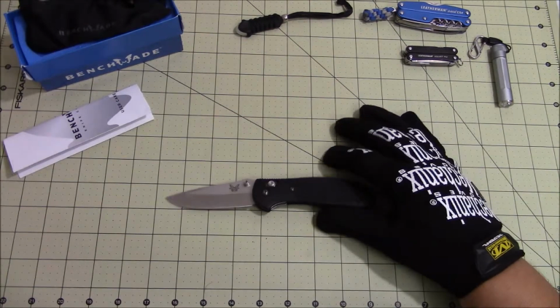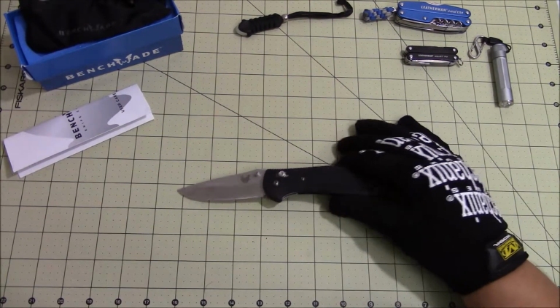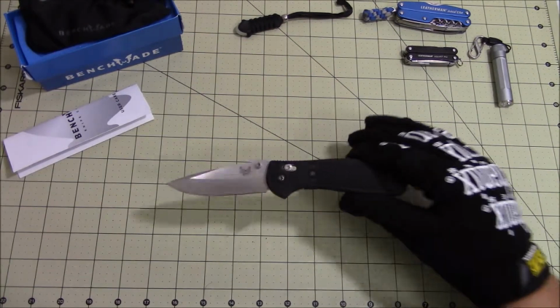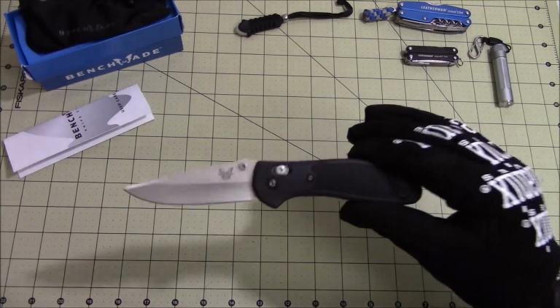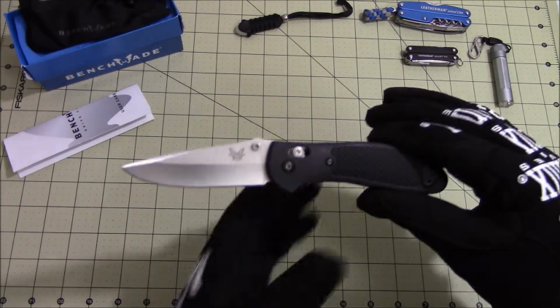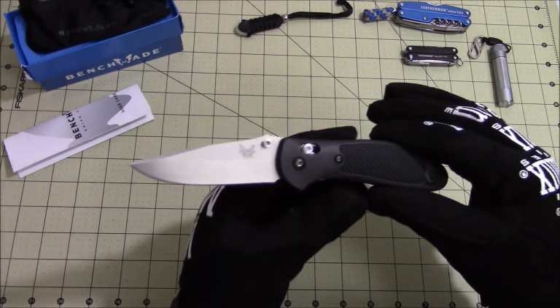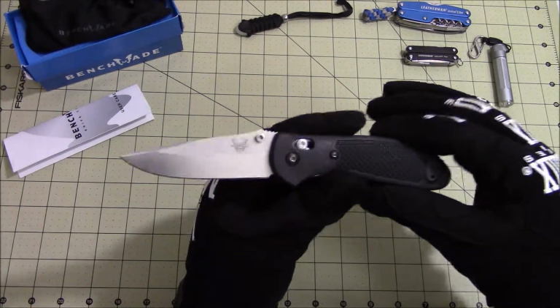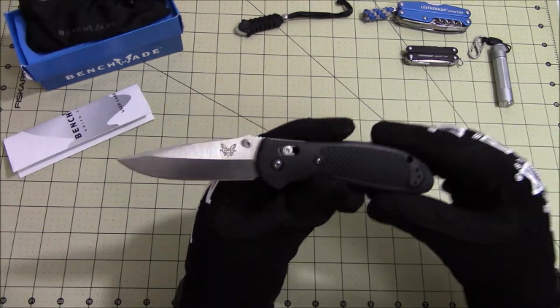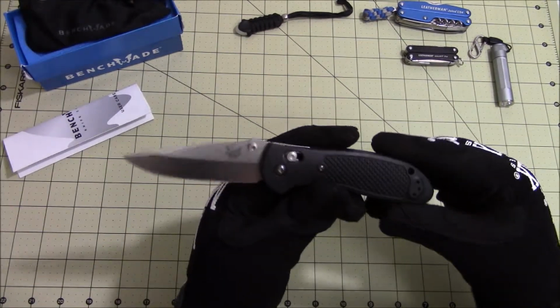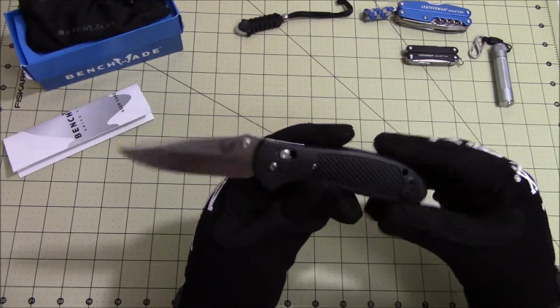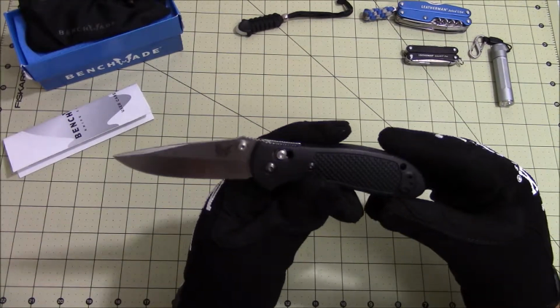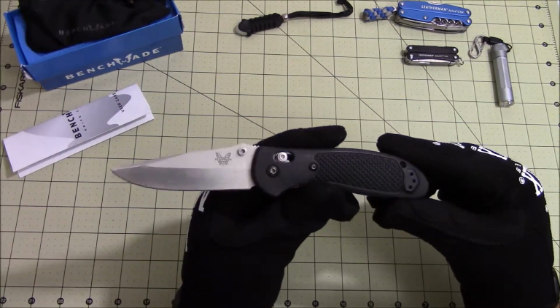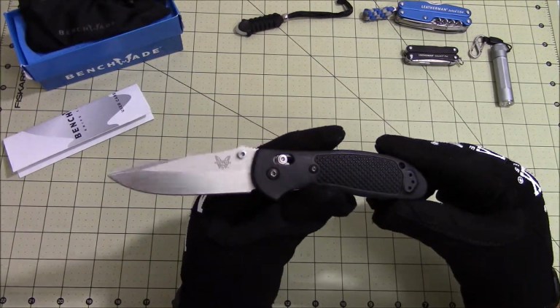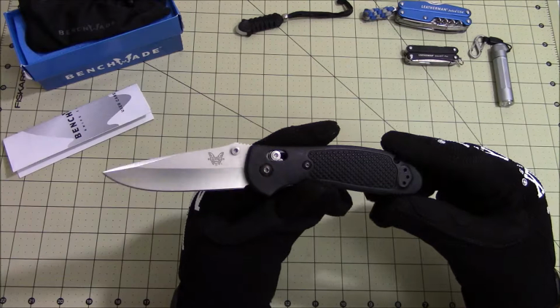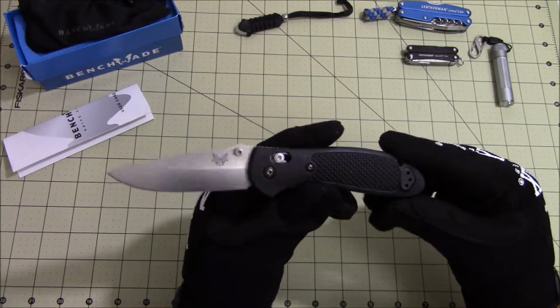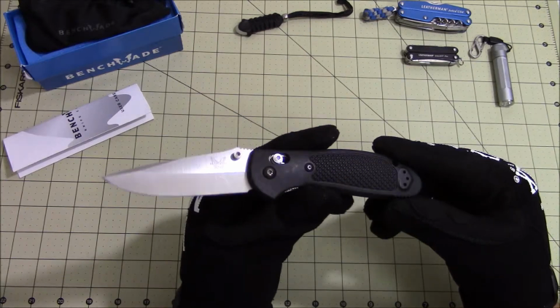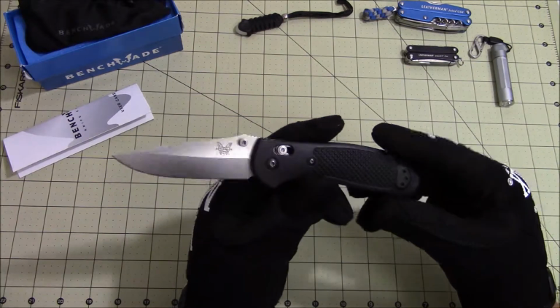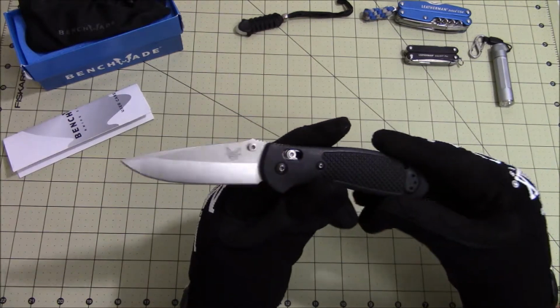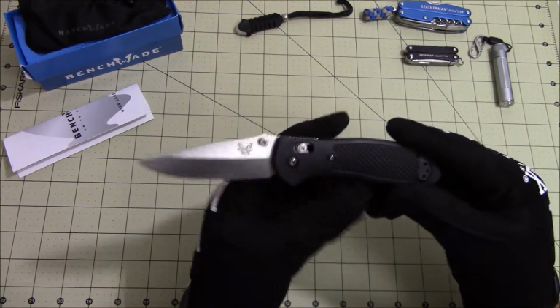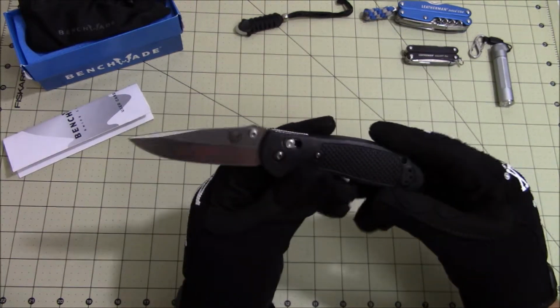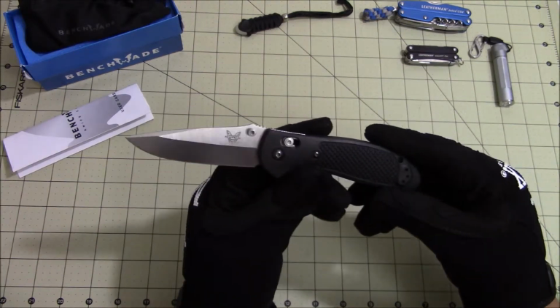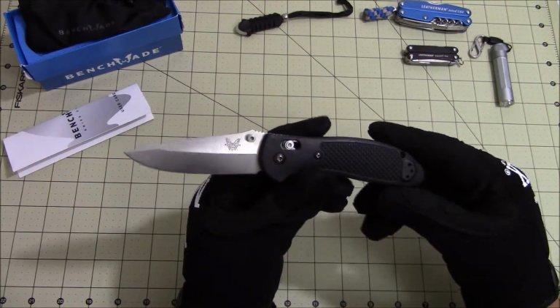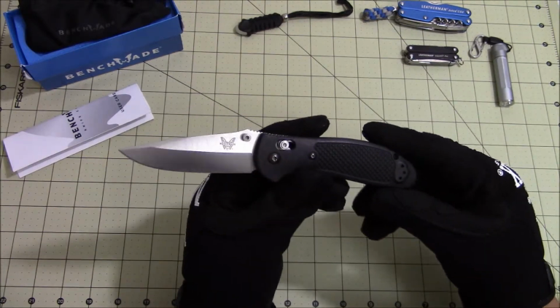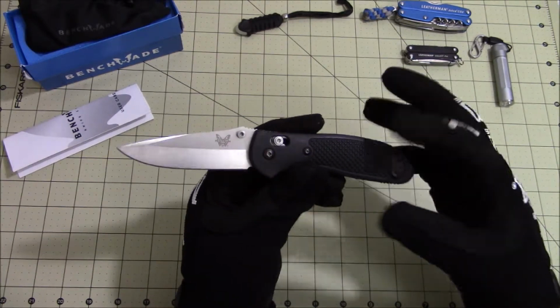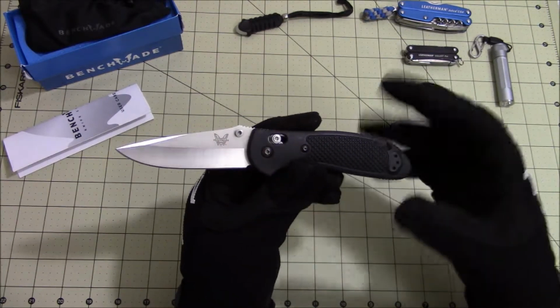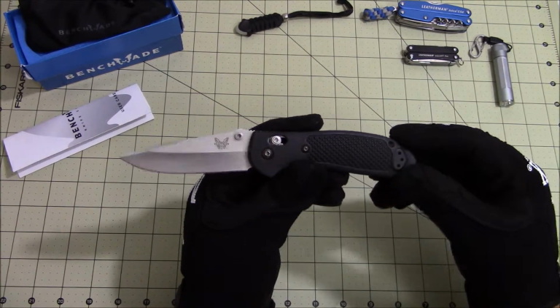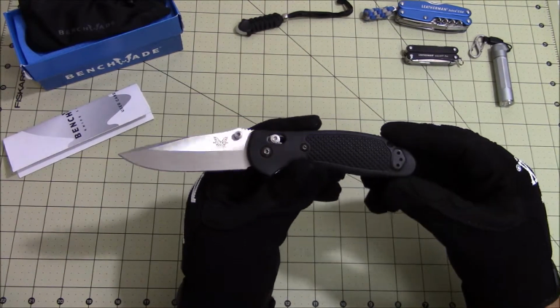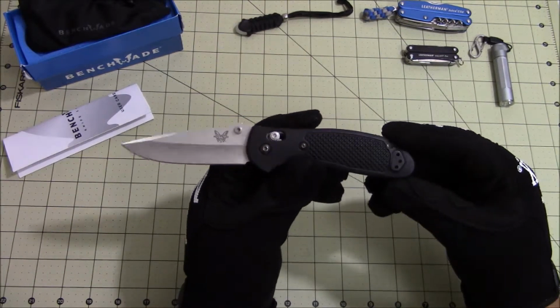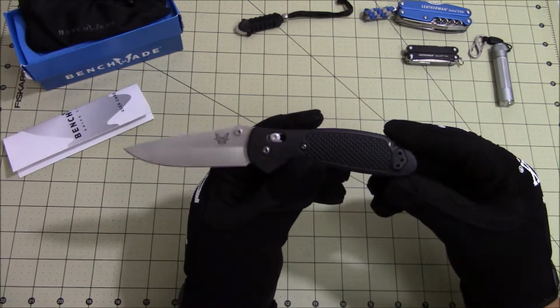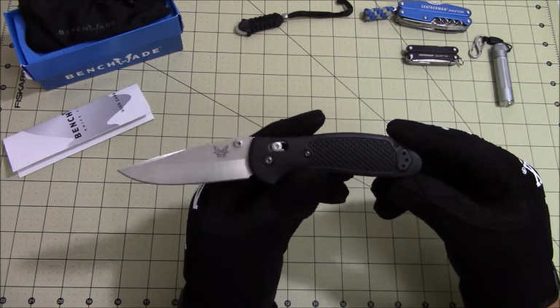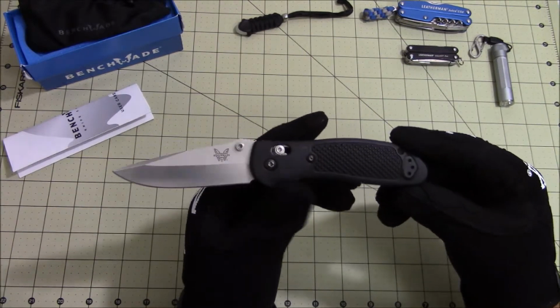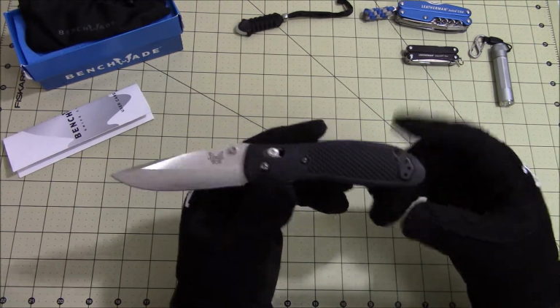This is the Griptilian that I chose — the 551 with the satin finish blade and the black Noryl GTX handles.